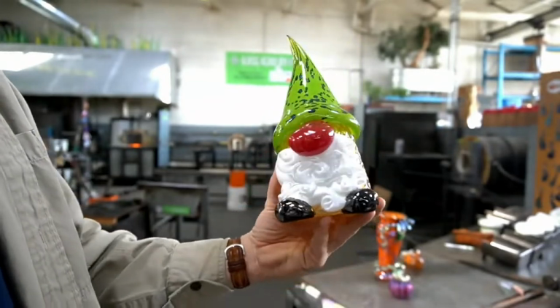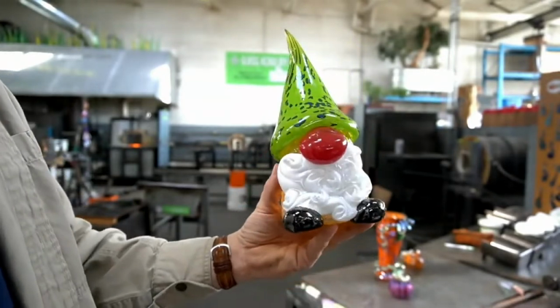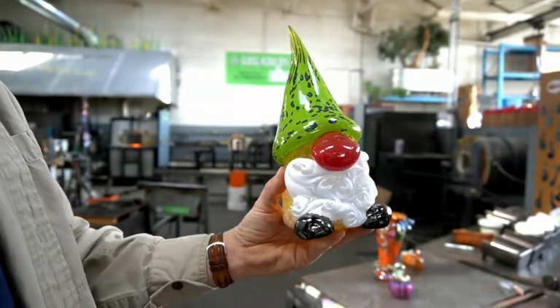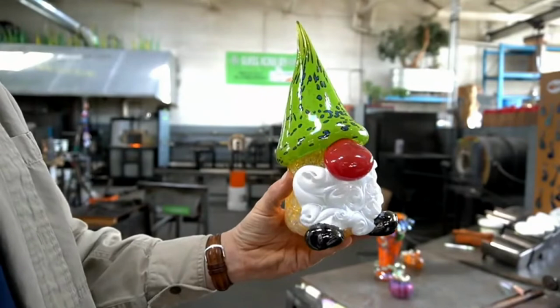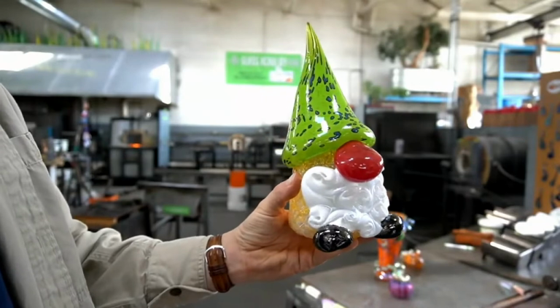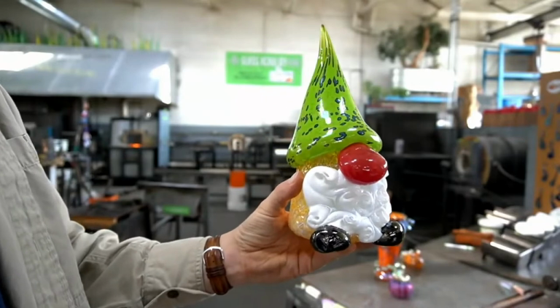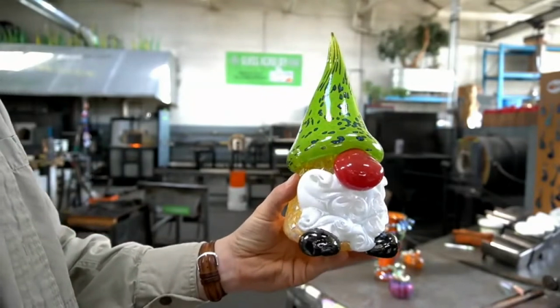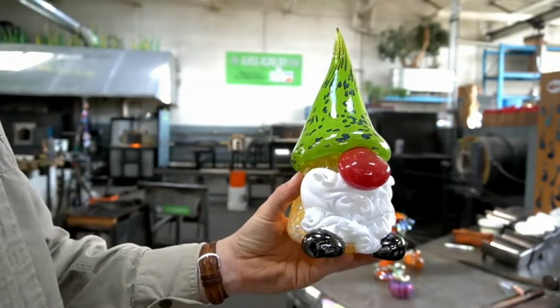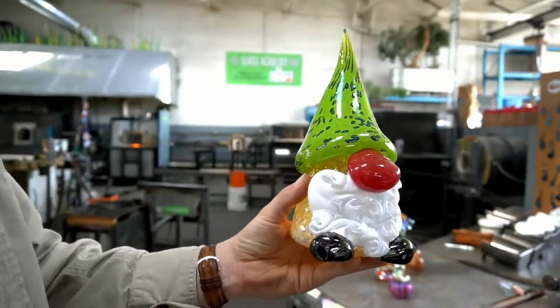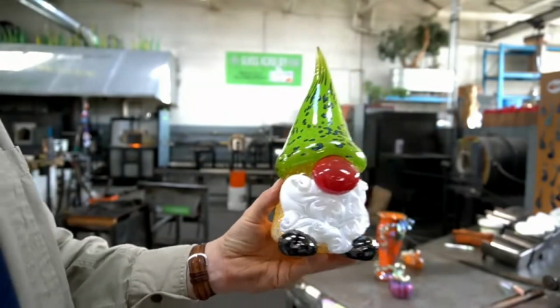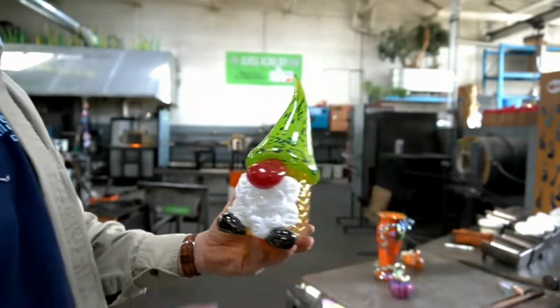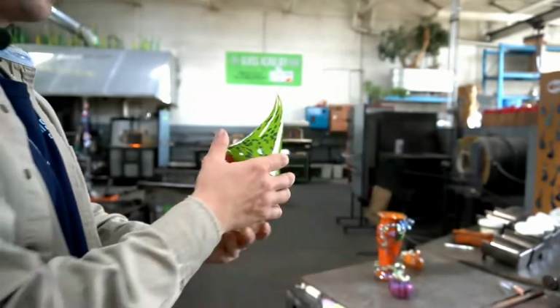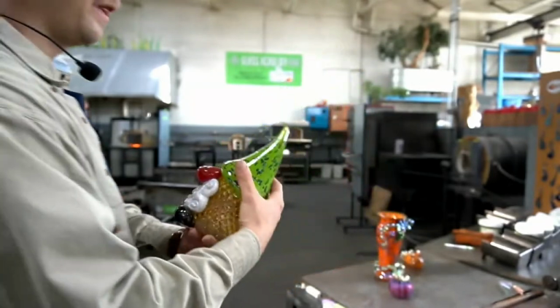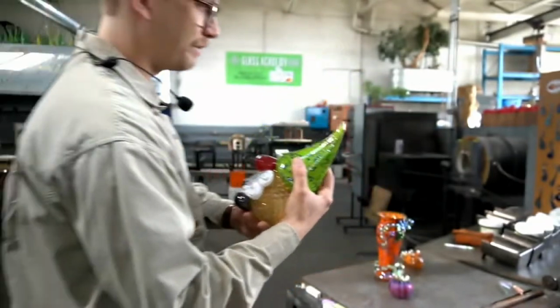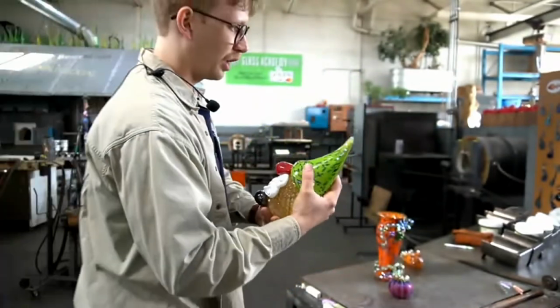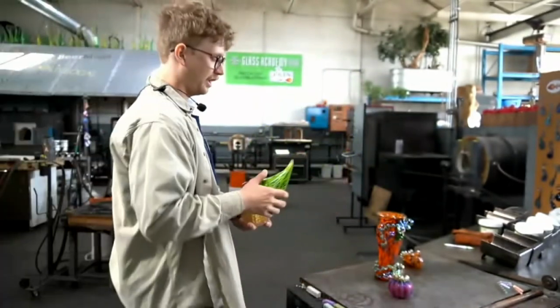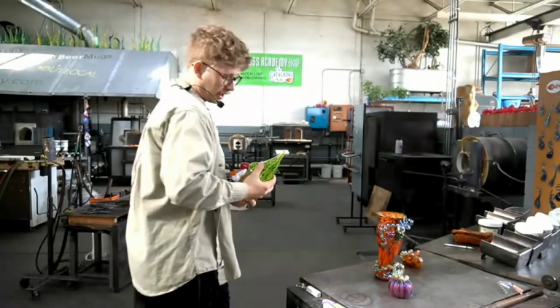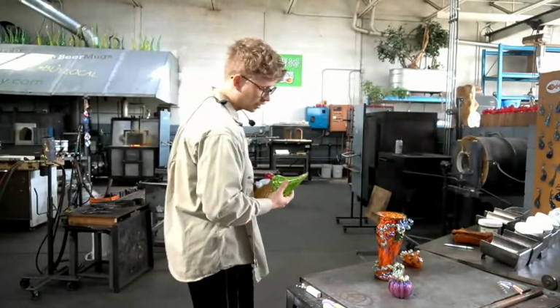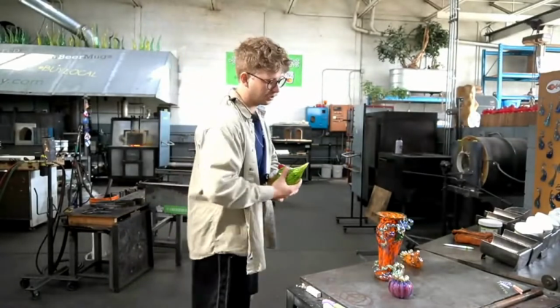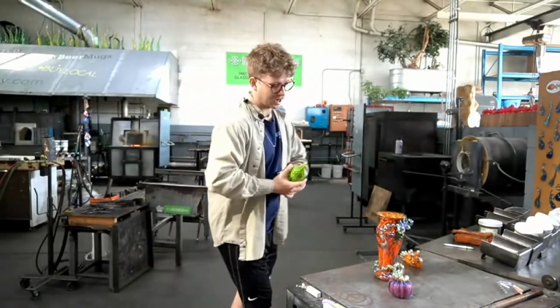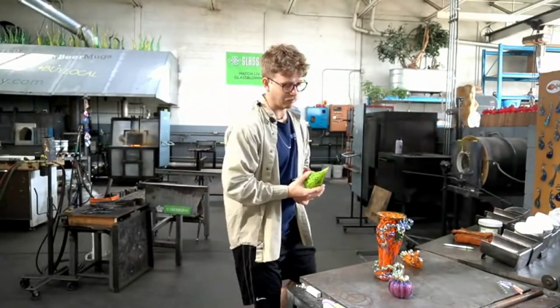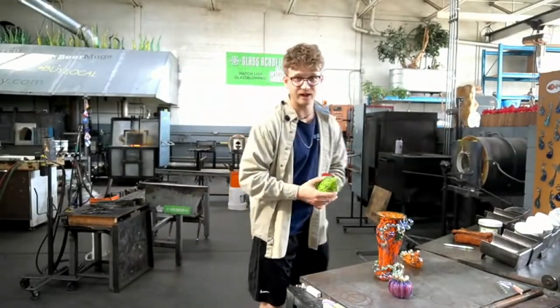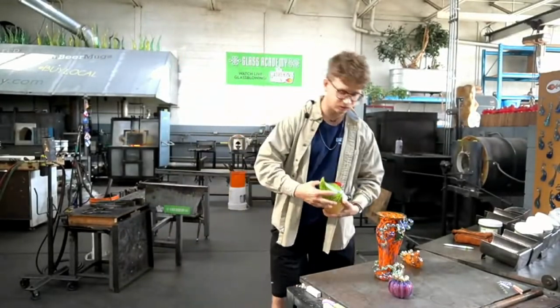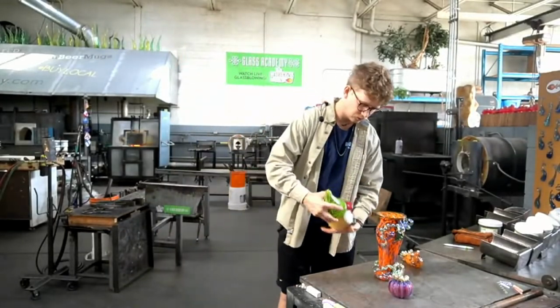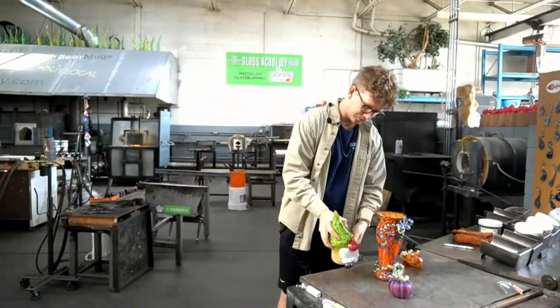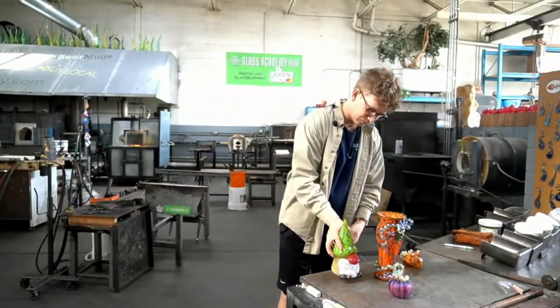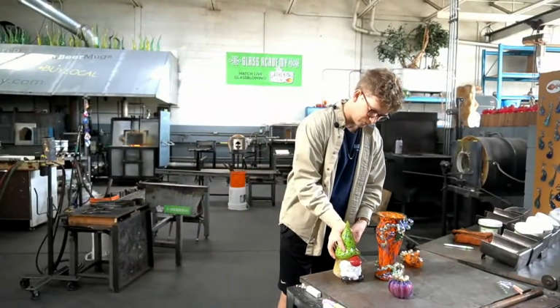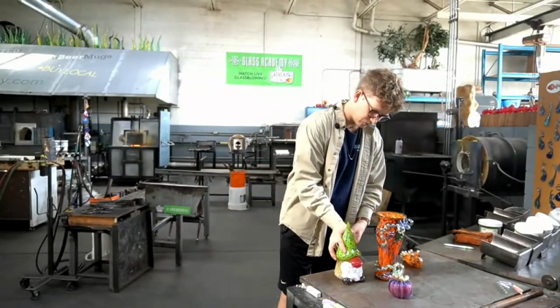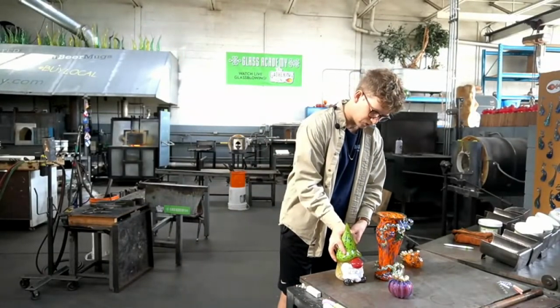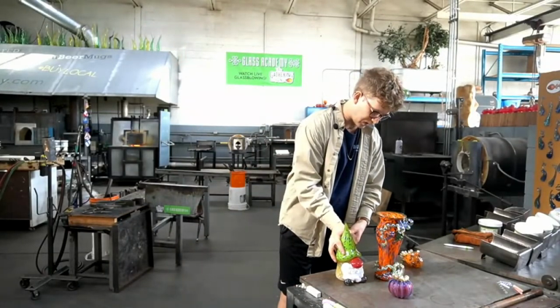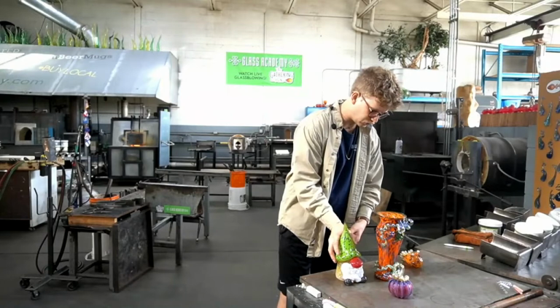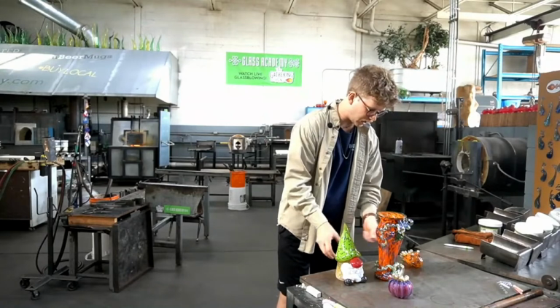He turned out incredible and he's going to be for sale on the show as well. That's a big boy — you've got to cradle him a little bit, kind of like I was the vase. Super nice.